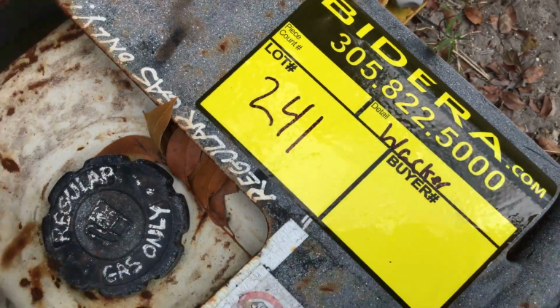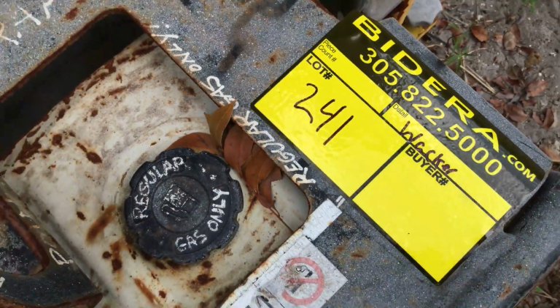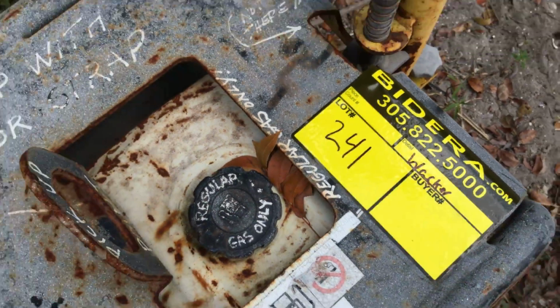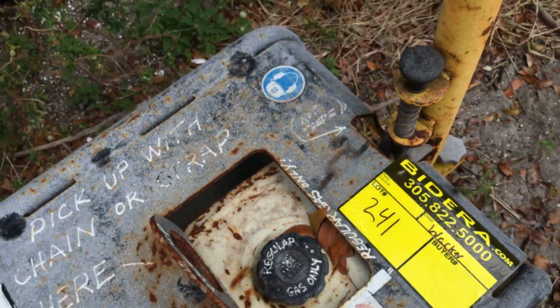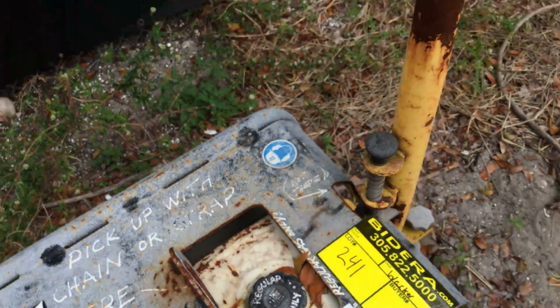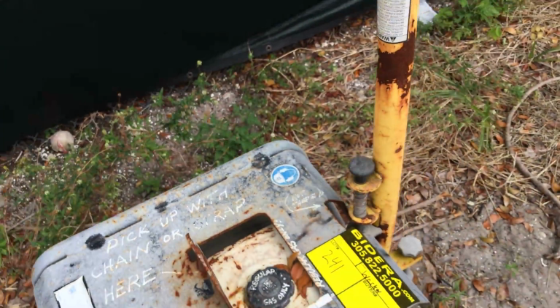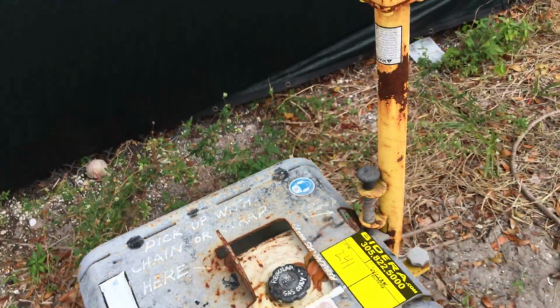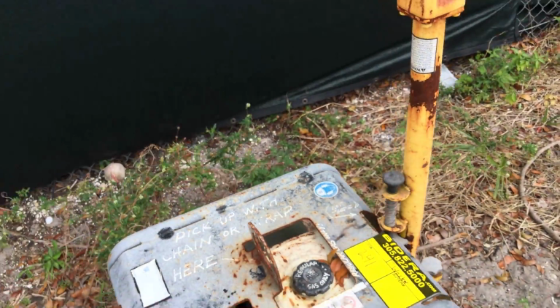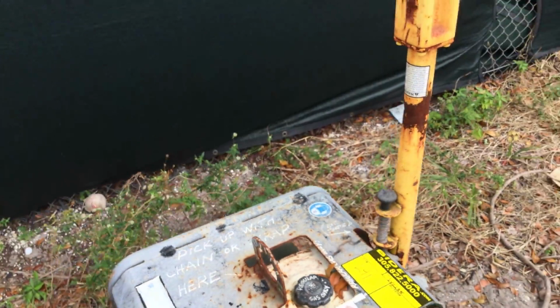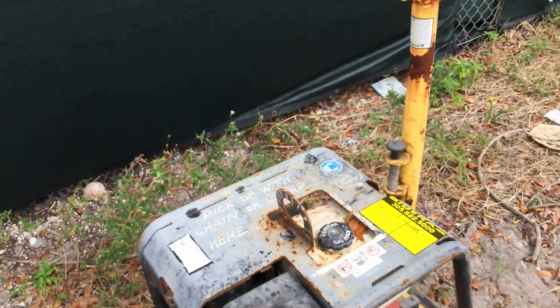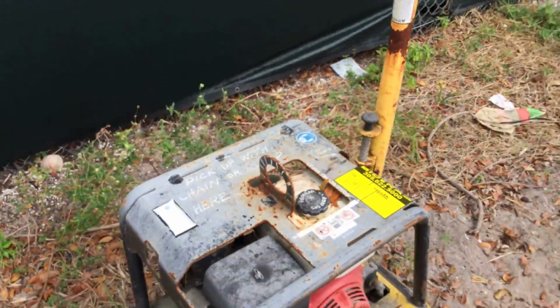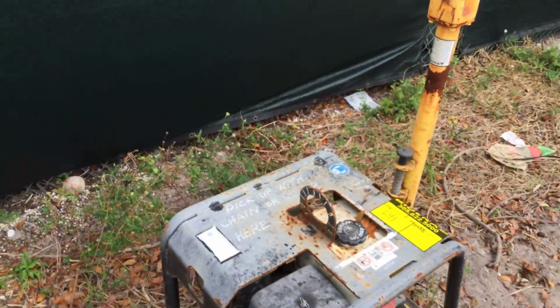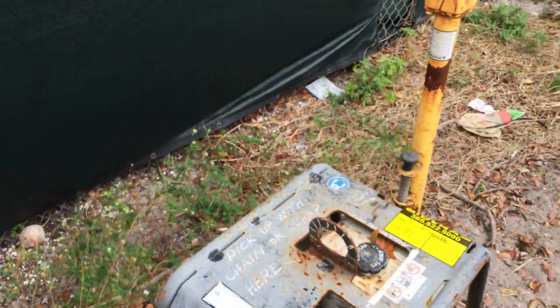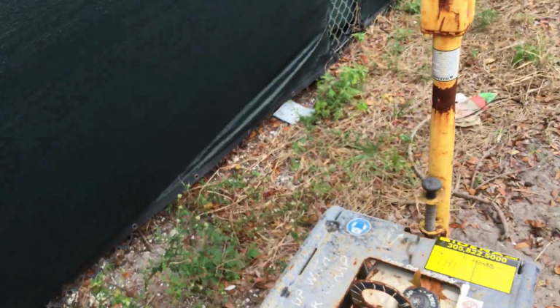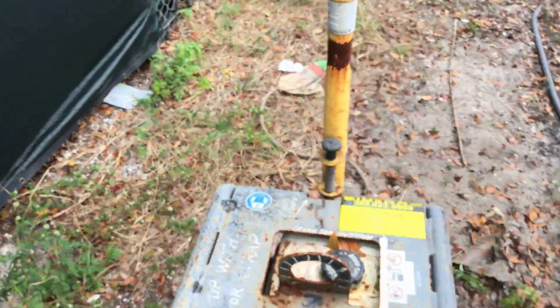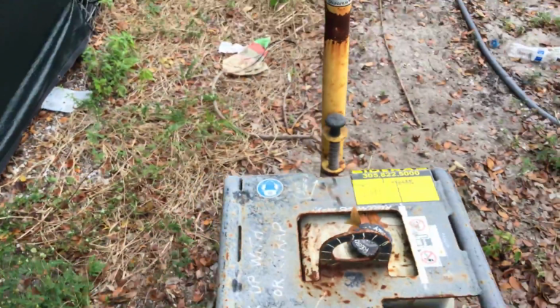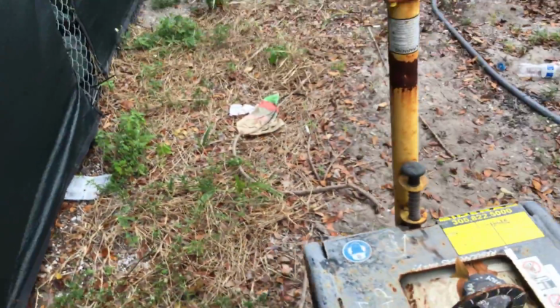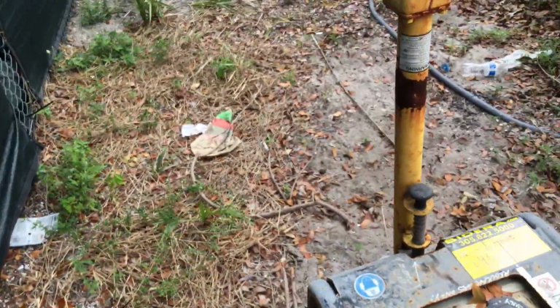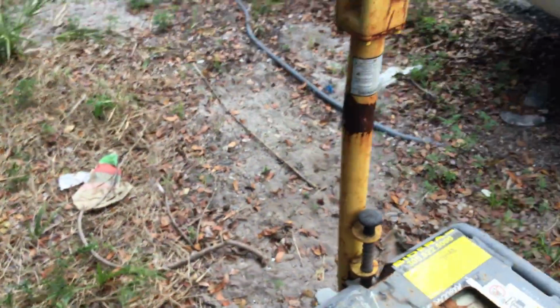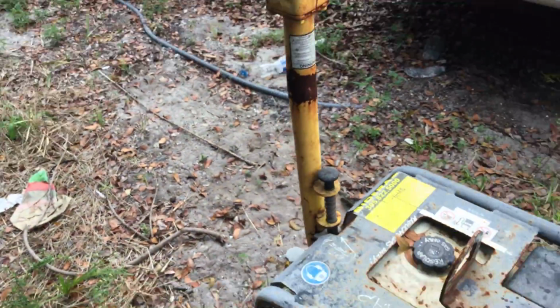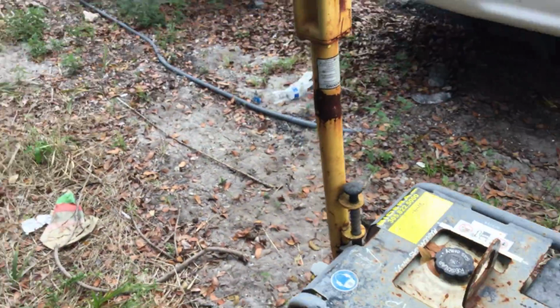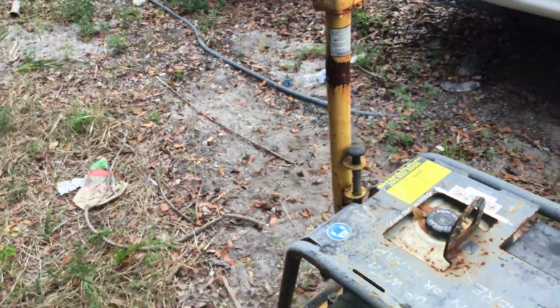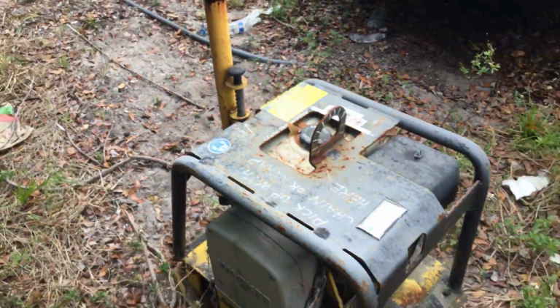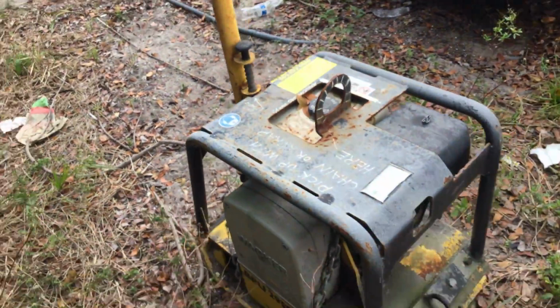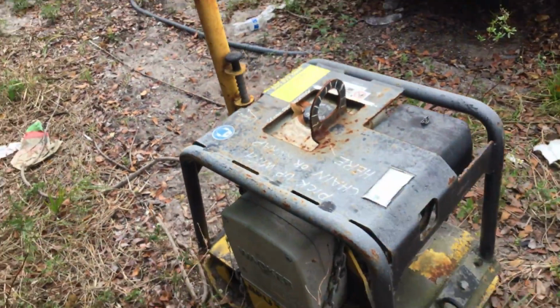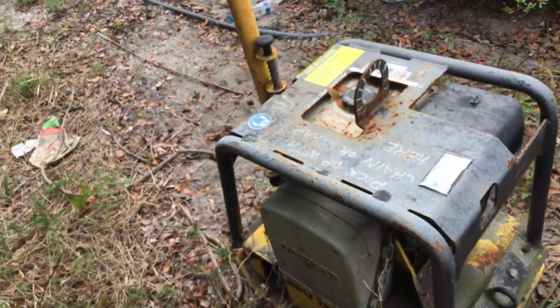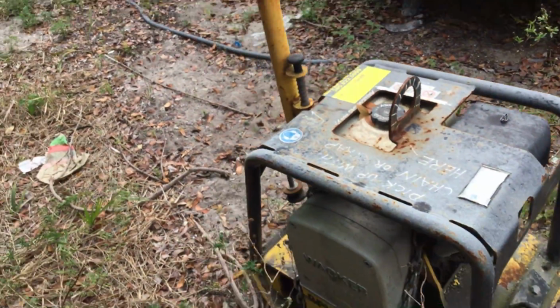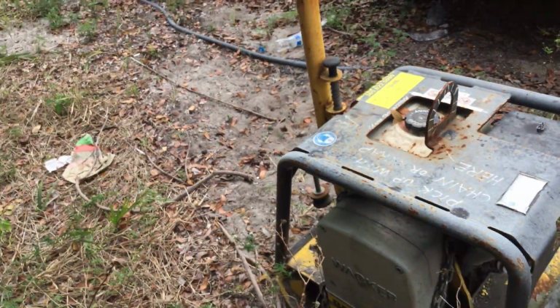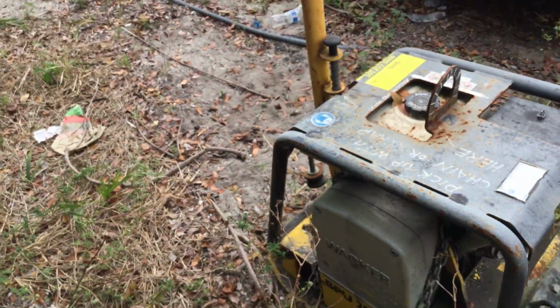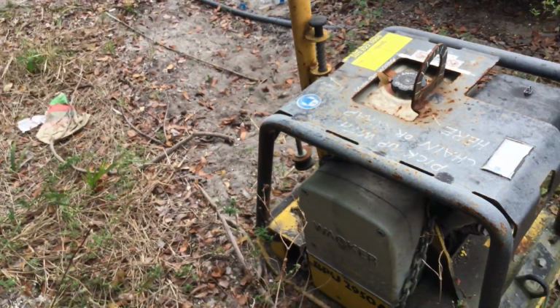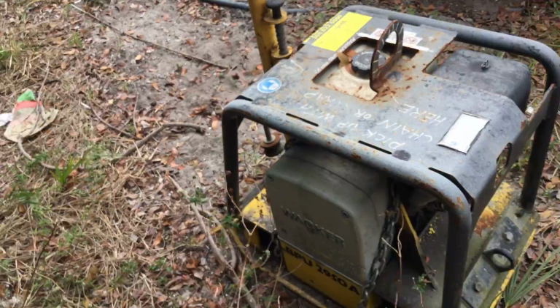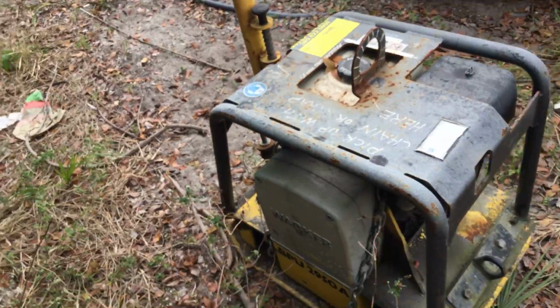Lot number 241 is a Wacker, model number BPU 2950A.